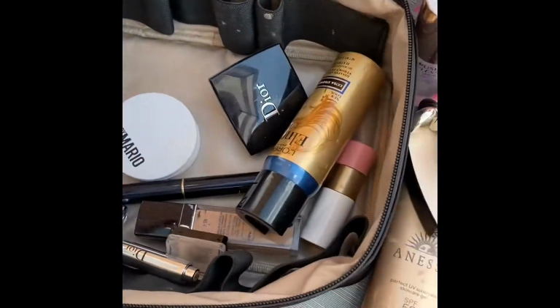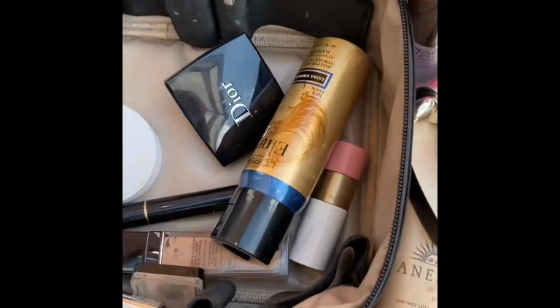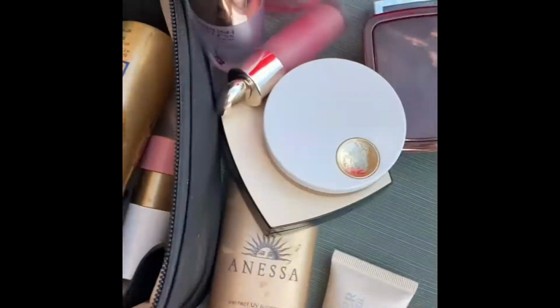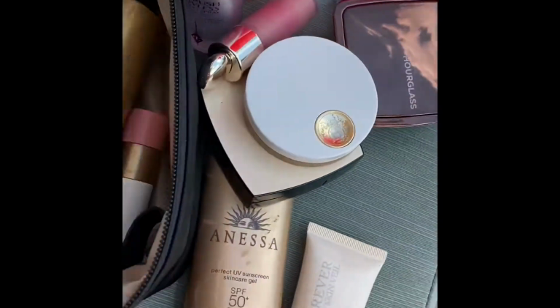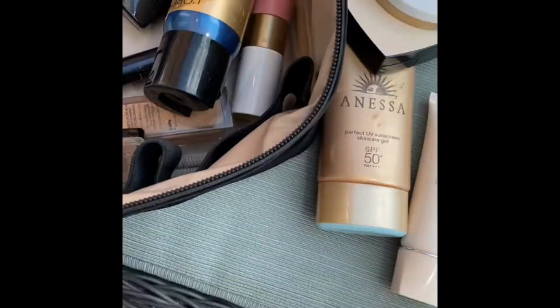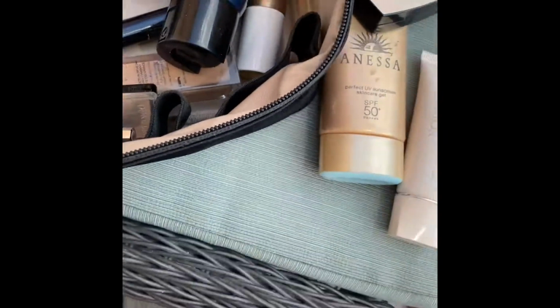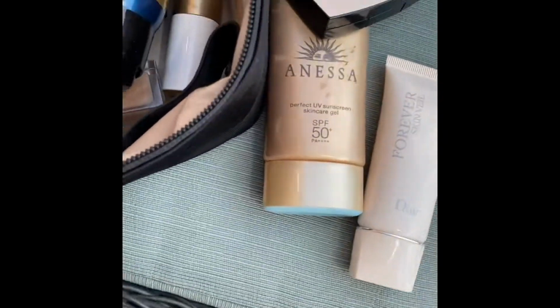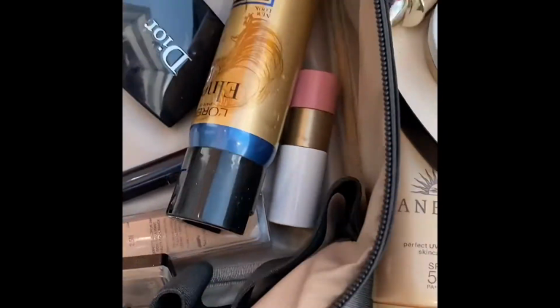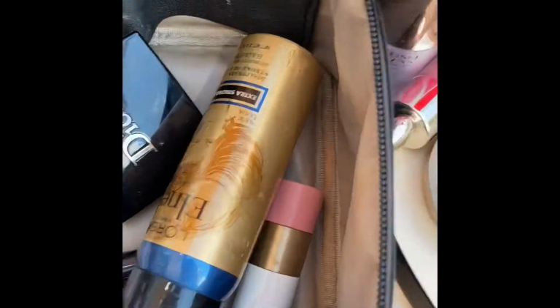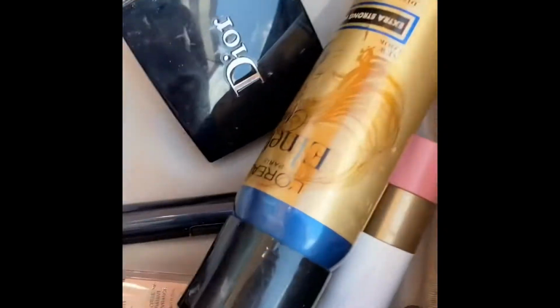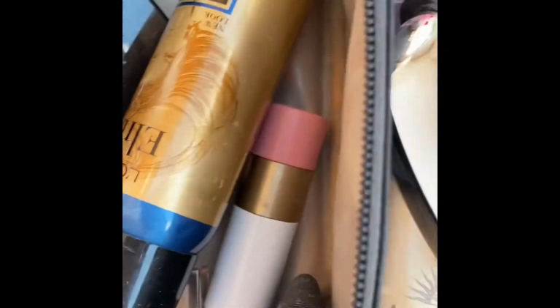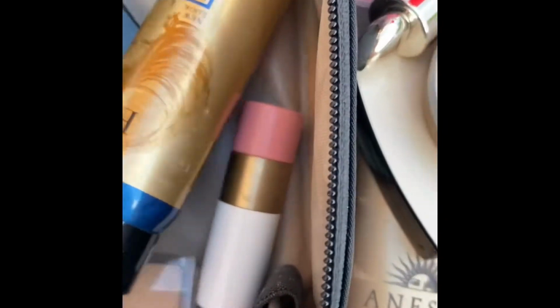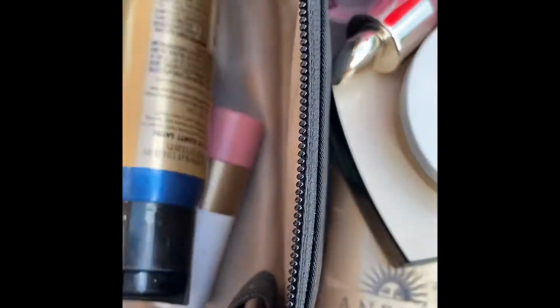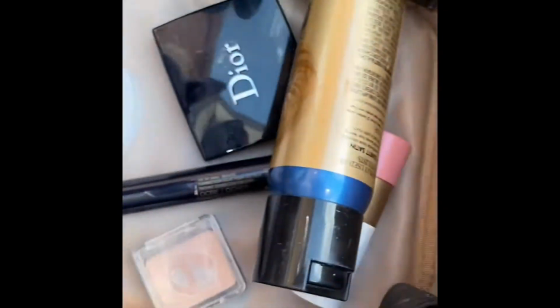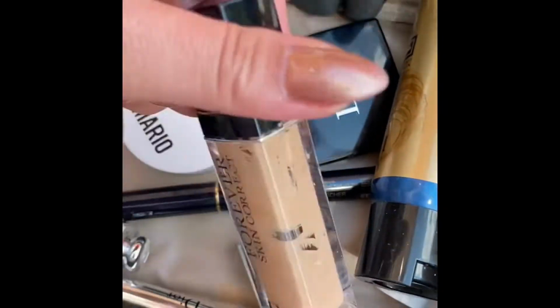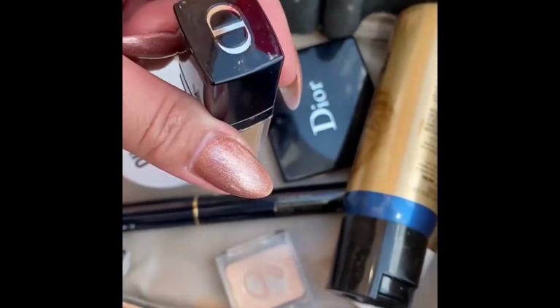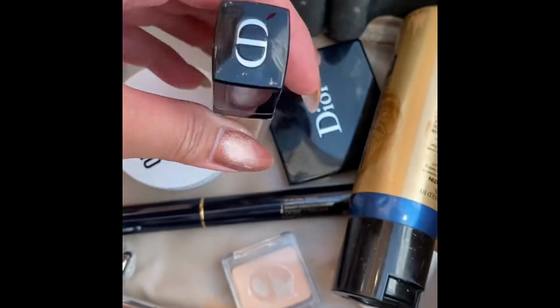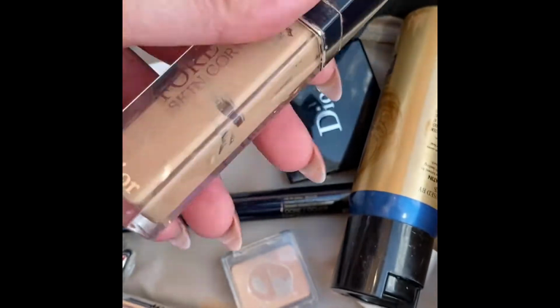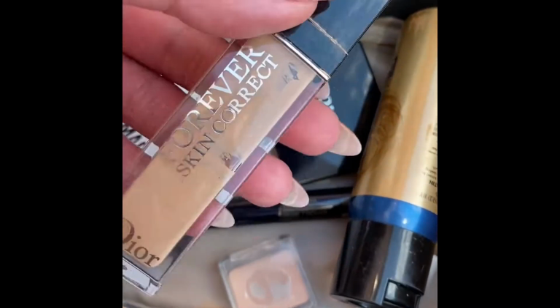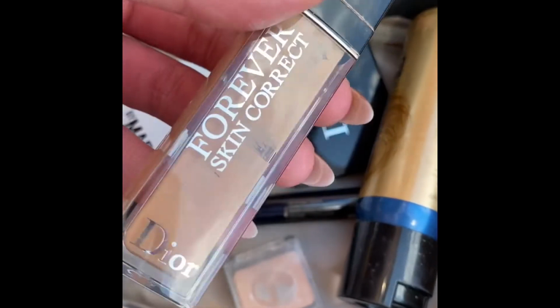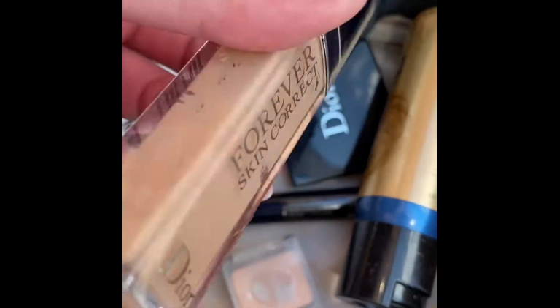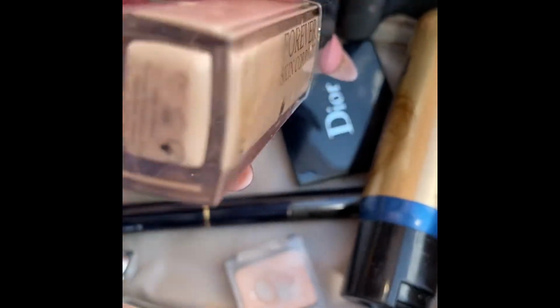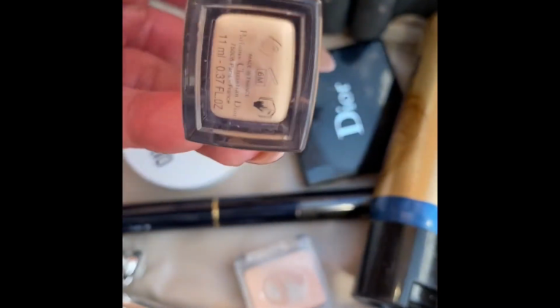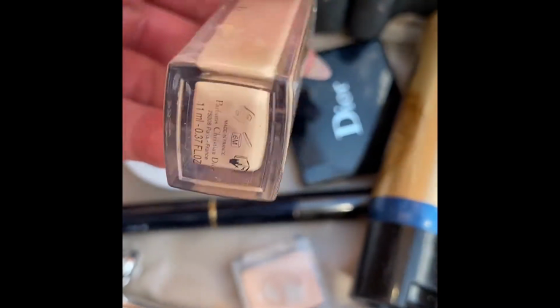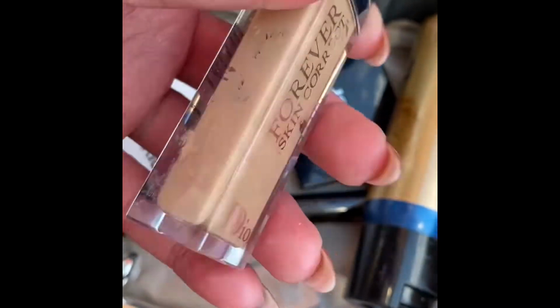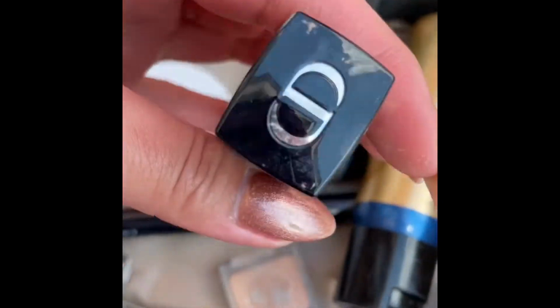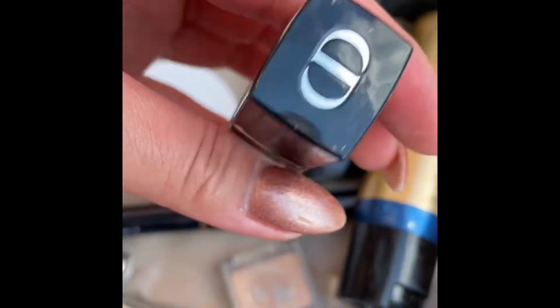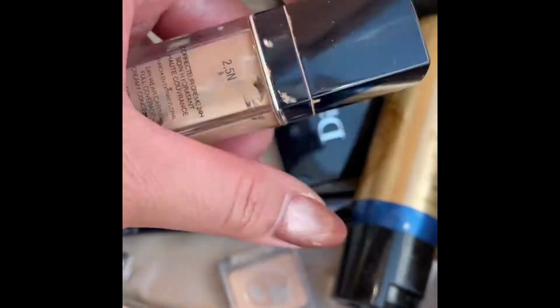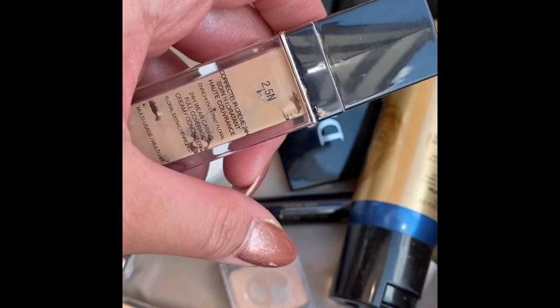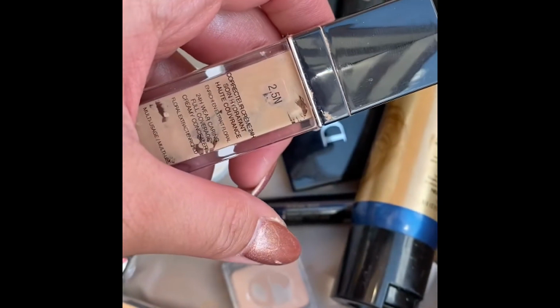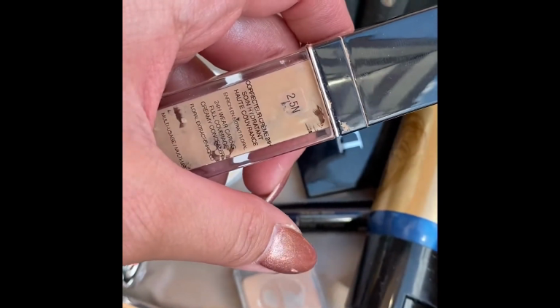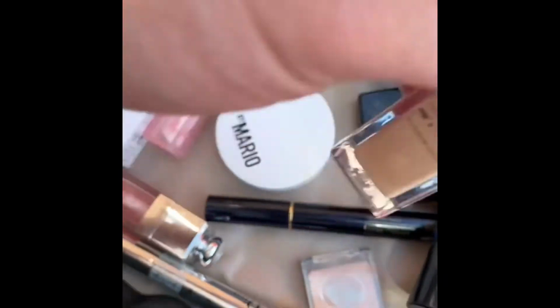Another full-size product: the Dior Forever Skin Veil Primer. Honestly I haven't been using much of these, but I wanted to show you. And there's also the Dior Skin Corrector in 2N / 2.5N.